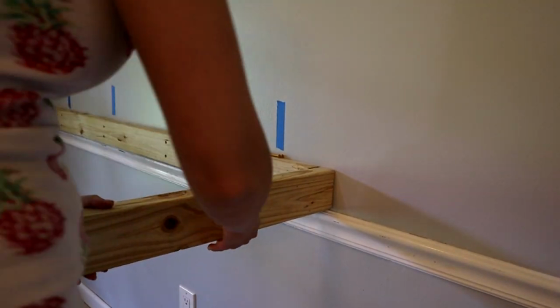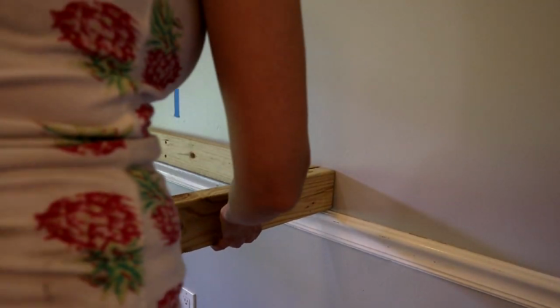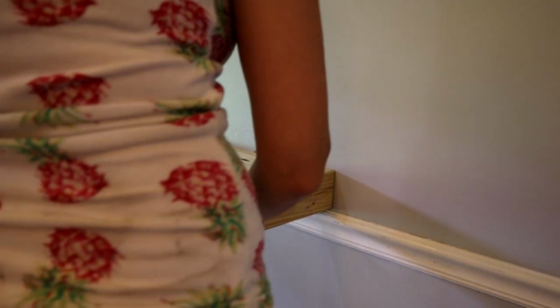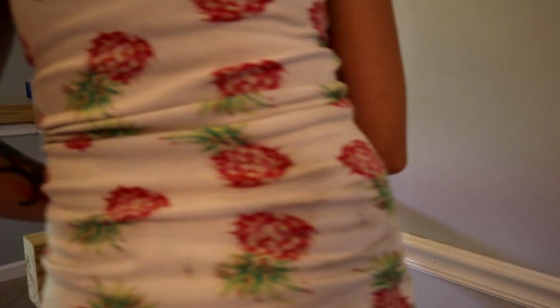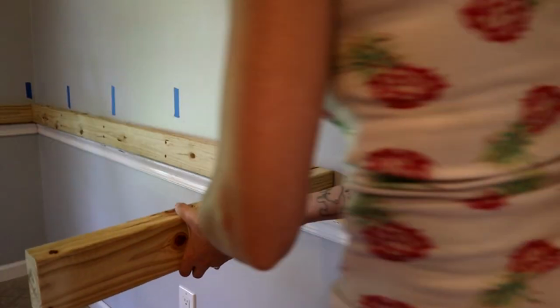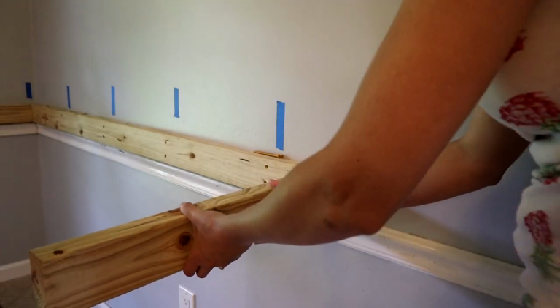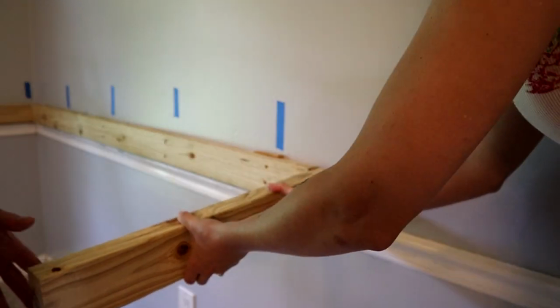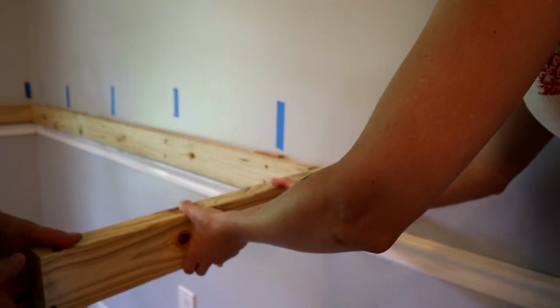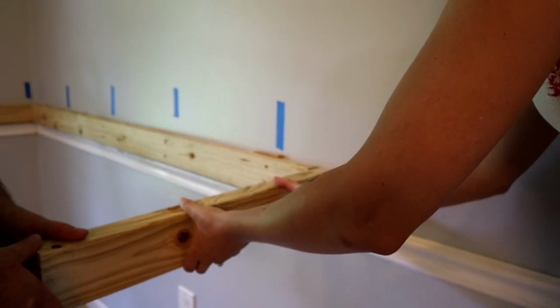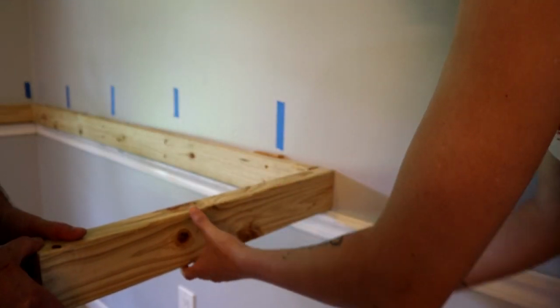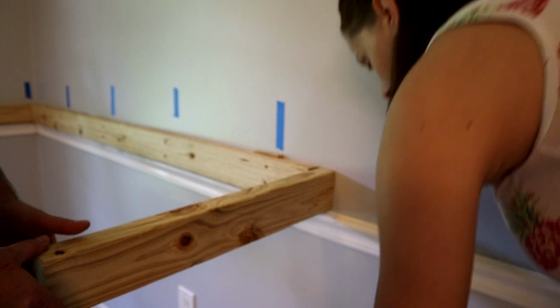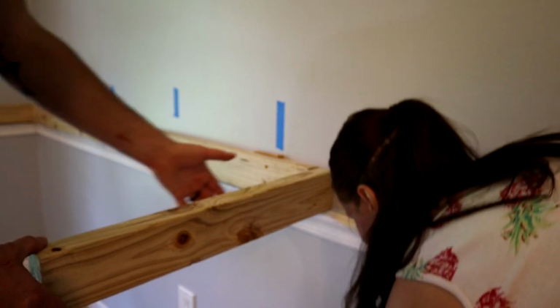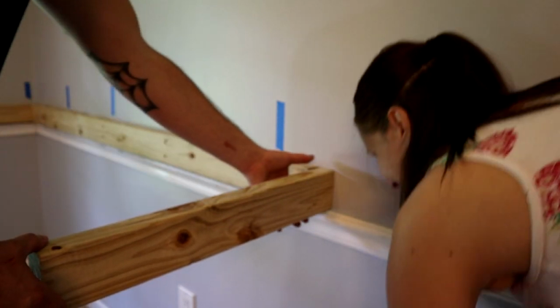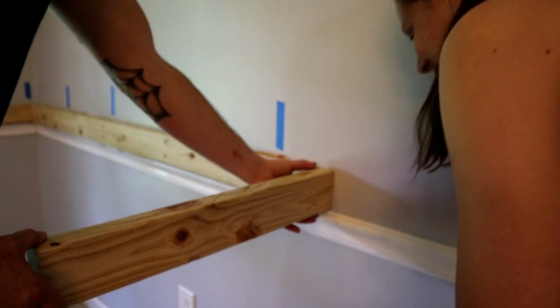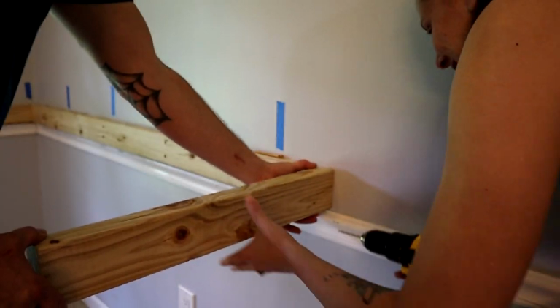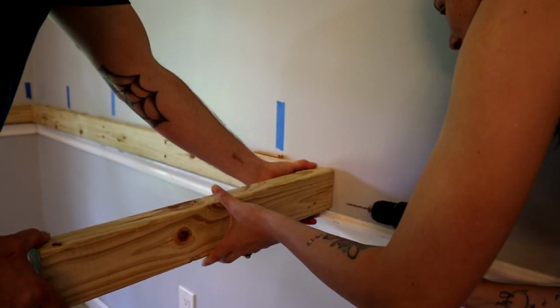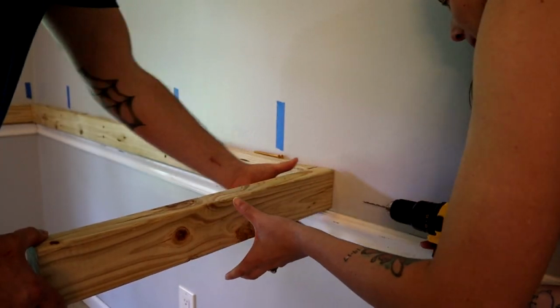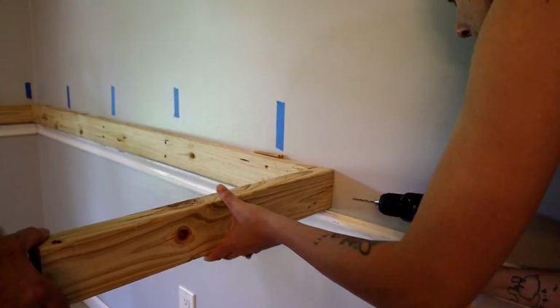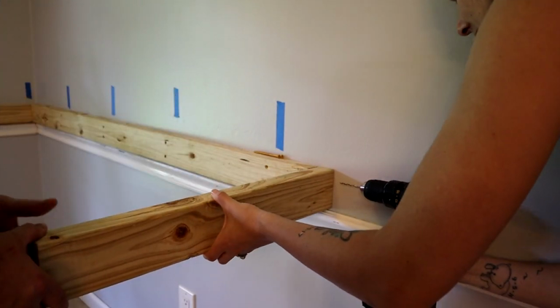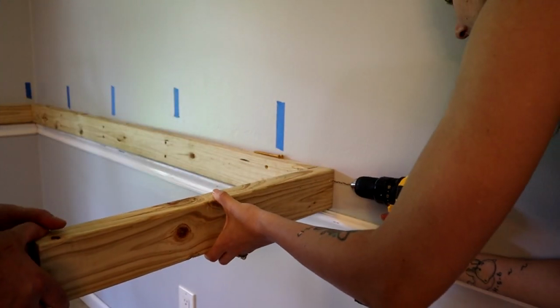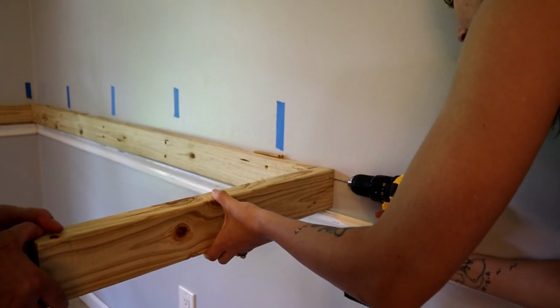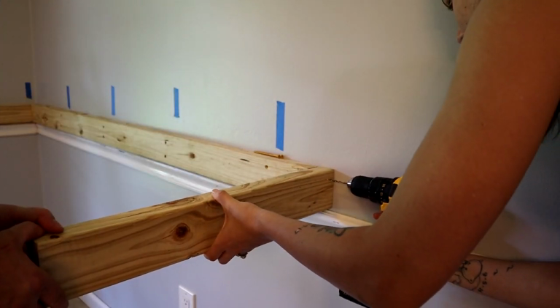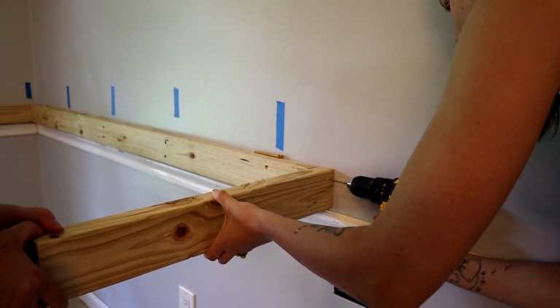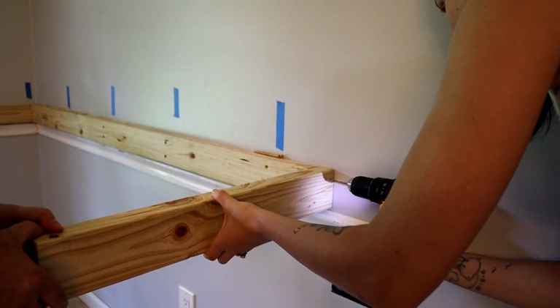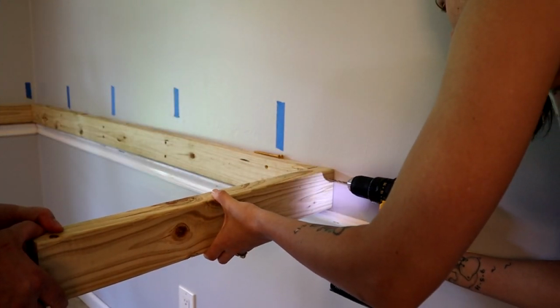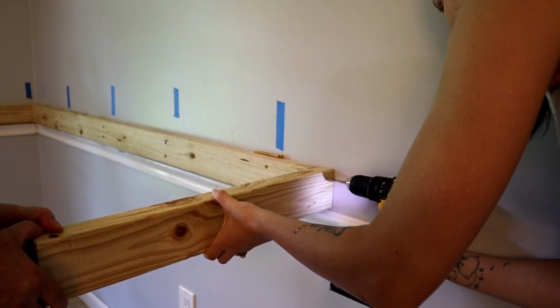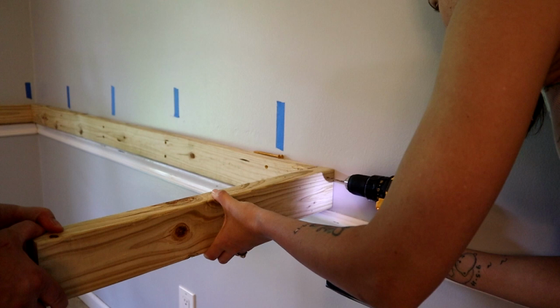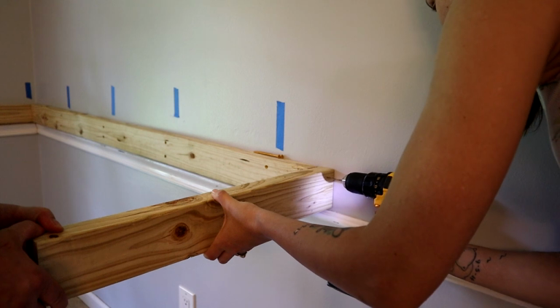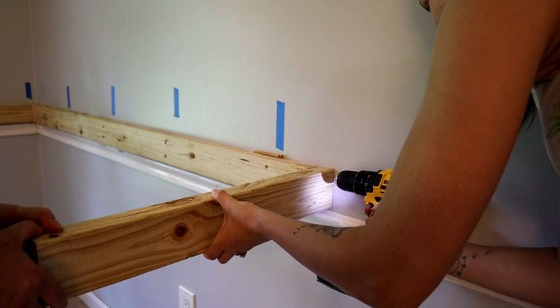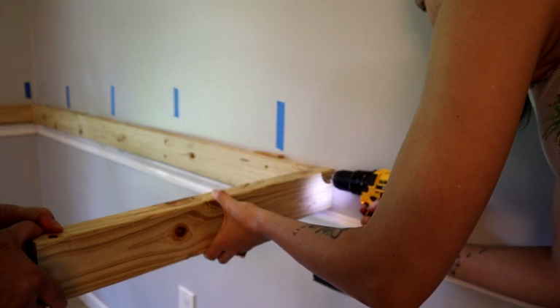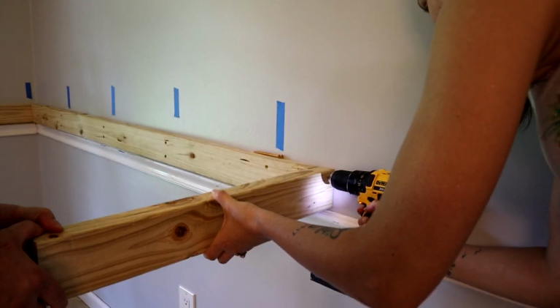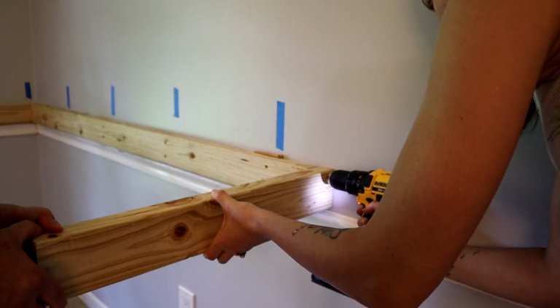We're going to go ahead and continue building our frame. We like to pre-drill our holes before we do the screws — it just makes things easier.